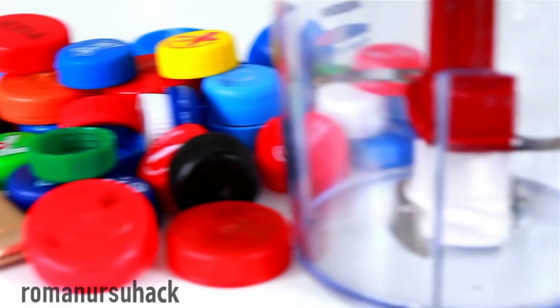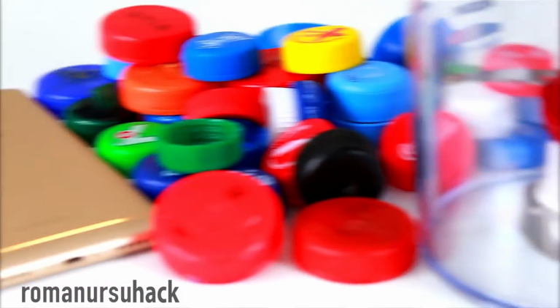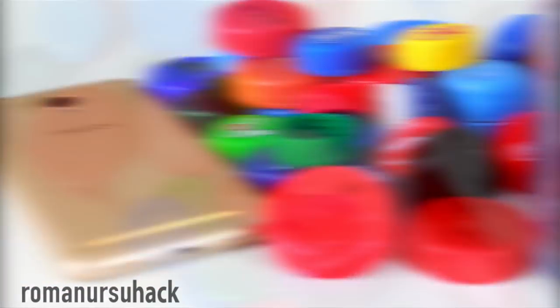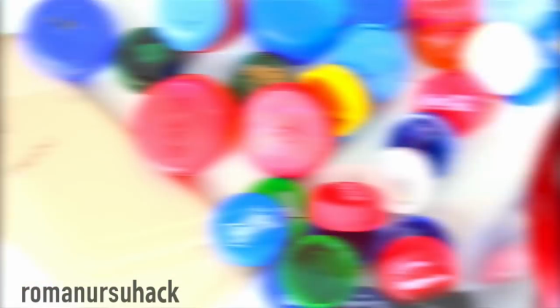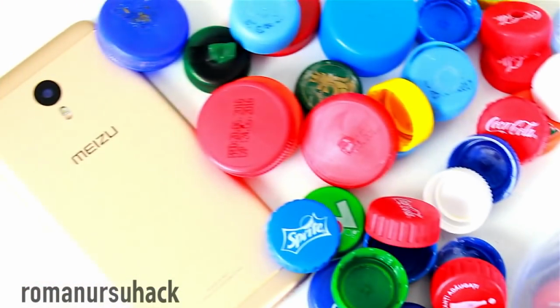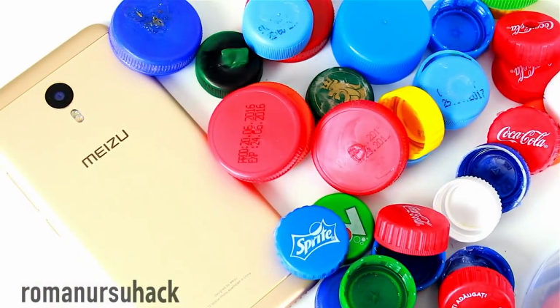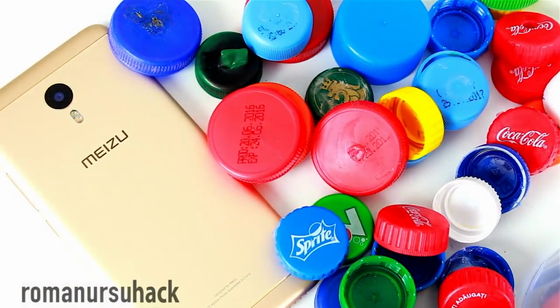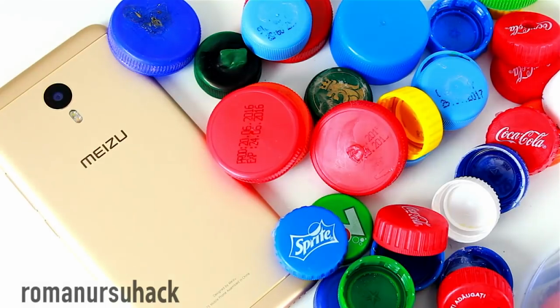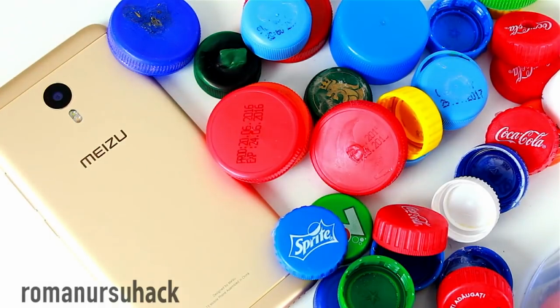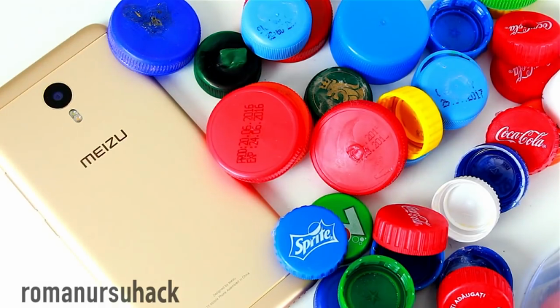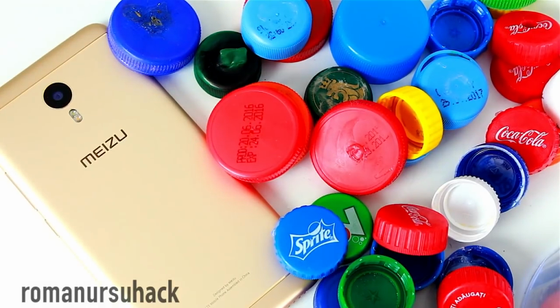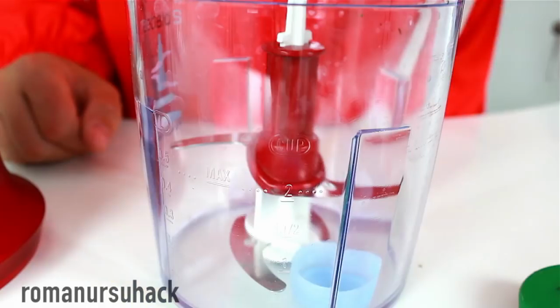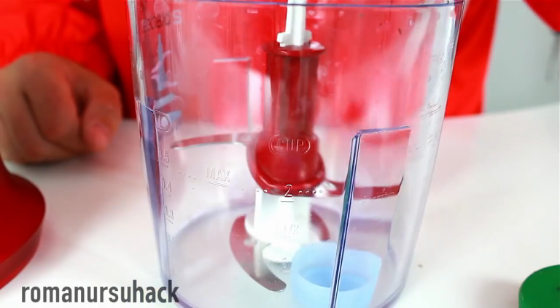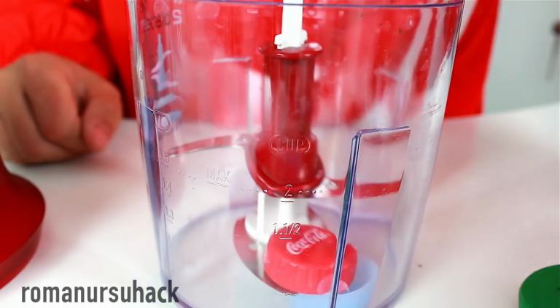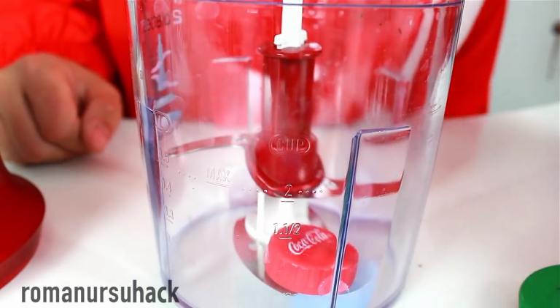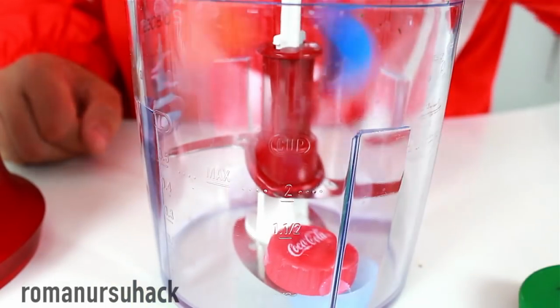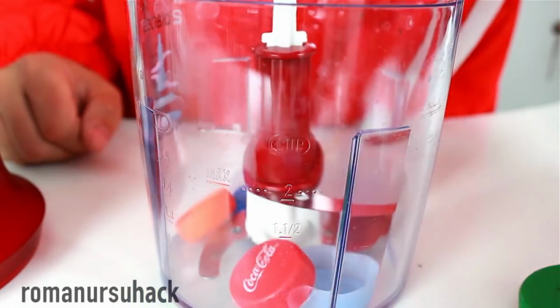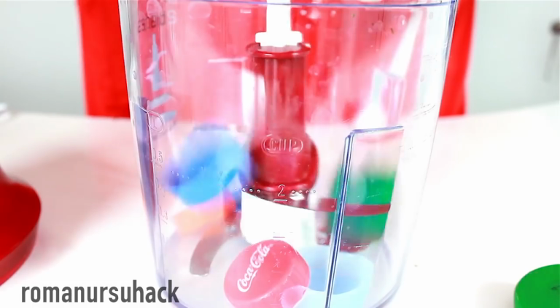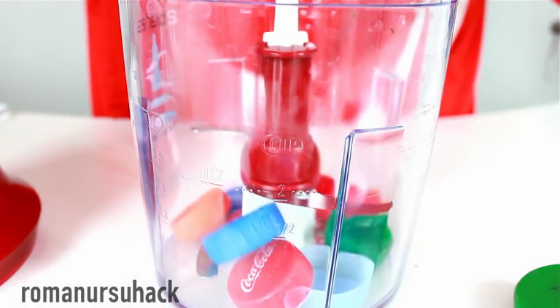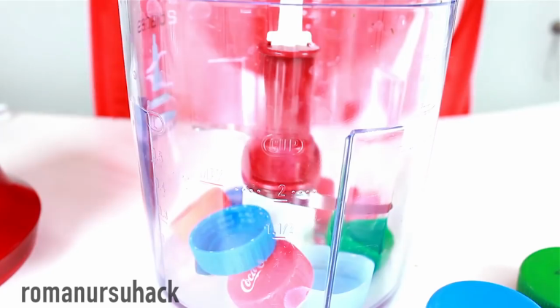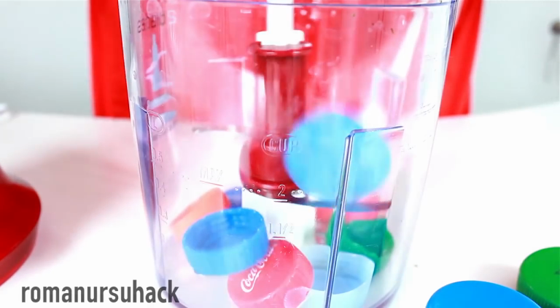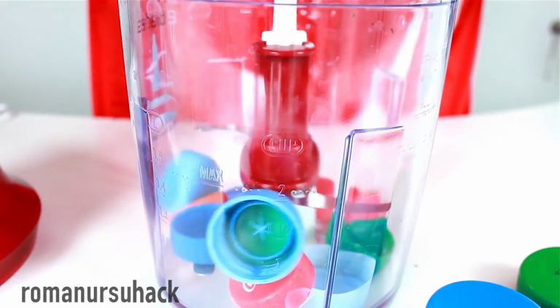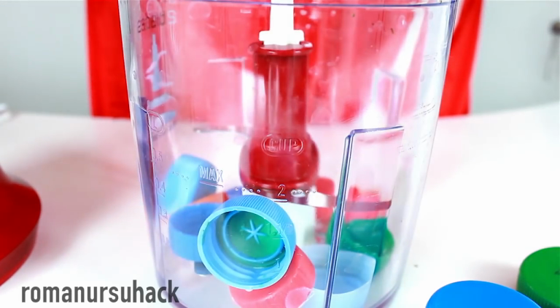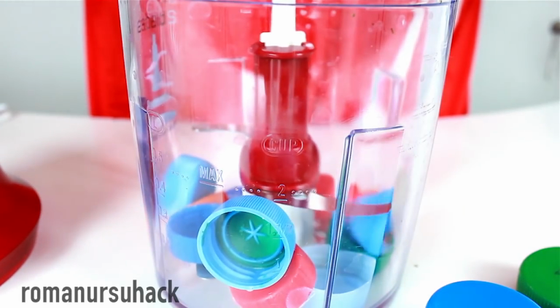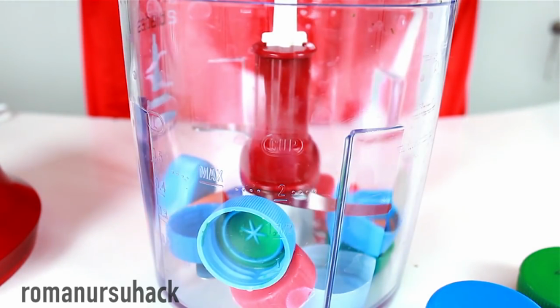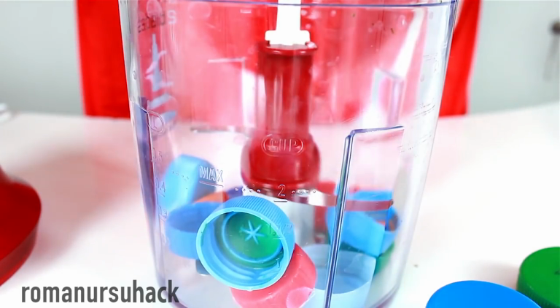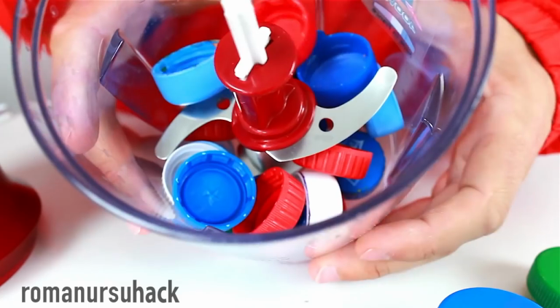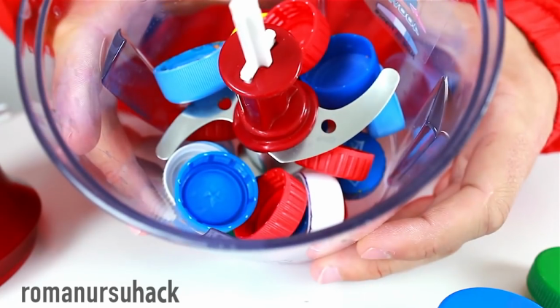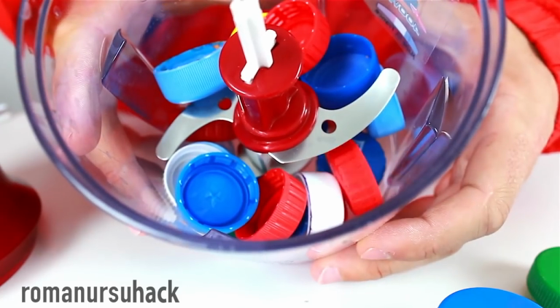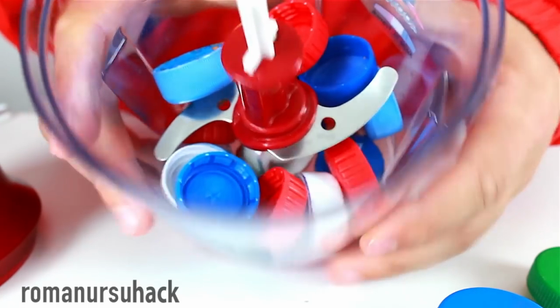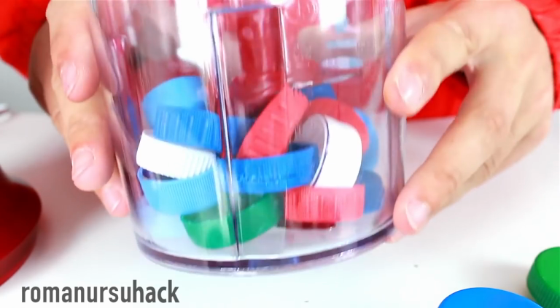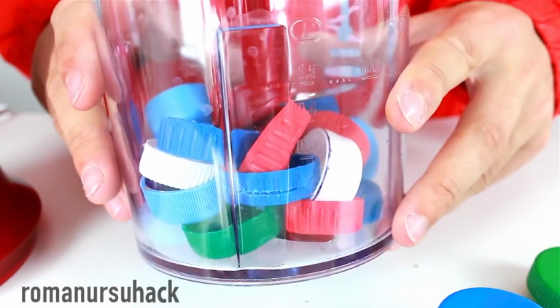First of all, we'll need an old yet working condition blender — otherwise your mom or your wife will probably throw you out of the house. Let's fill the container with plastic caps and get started.